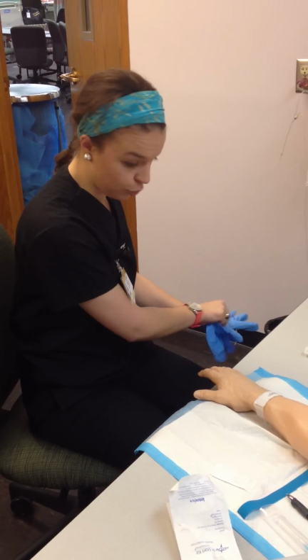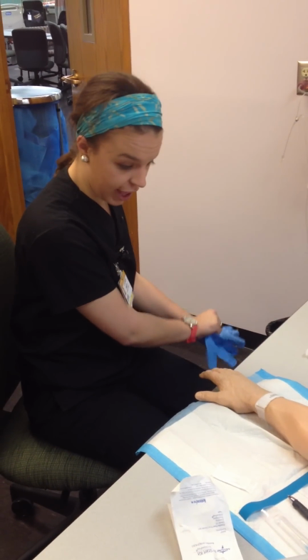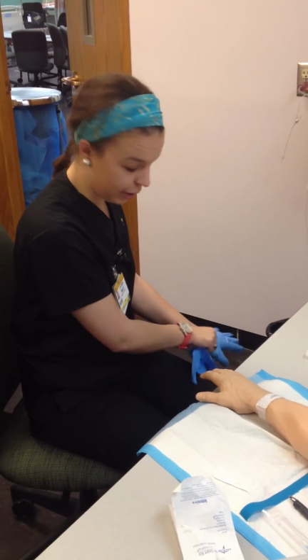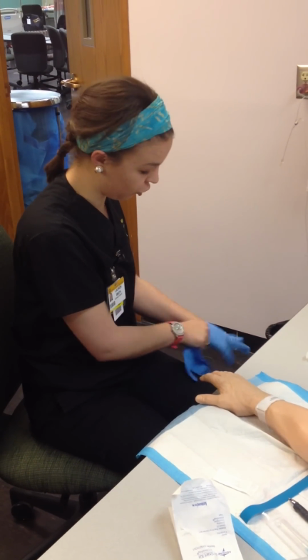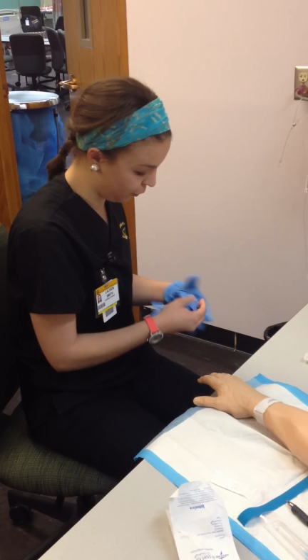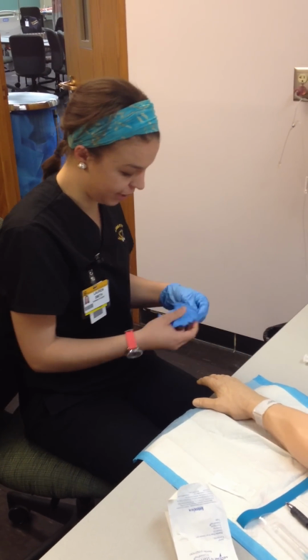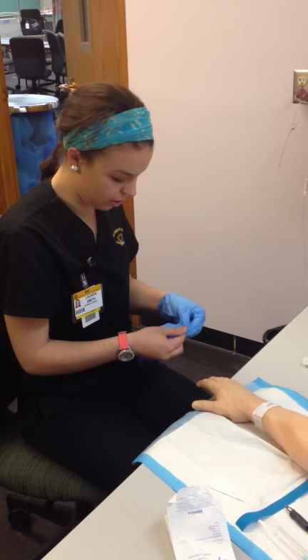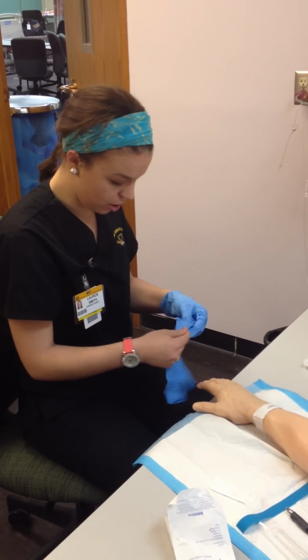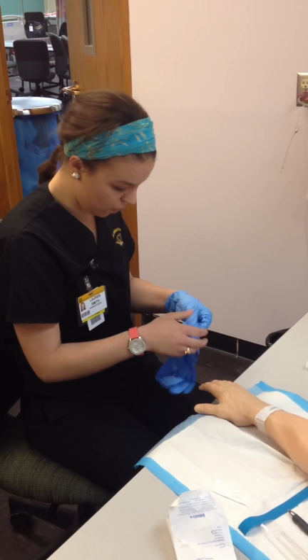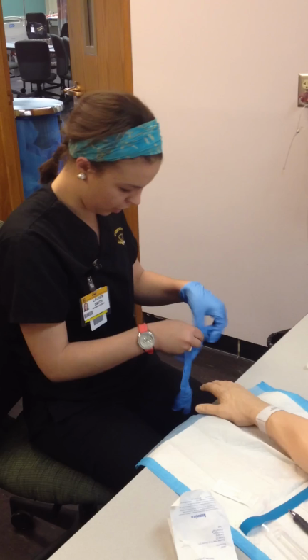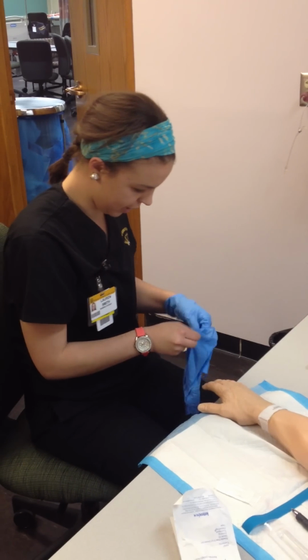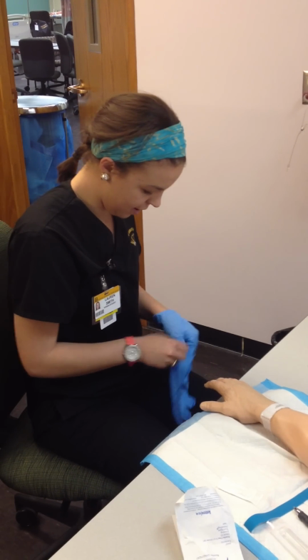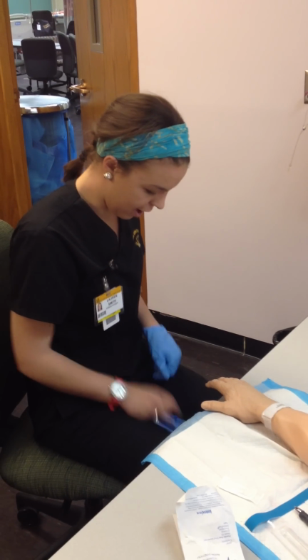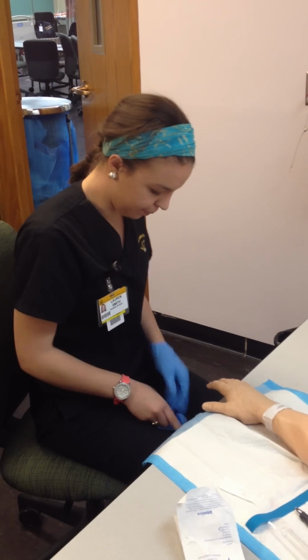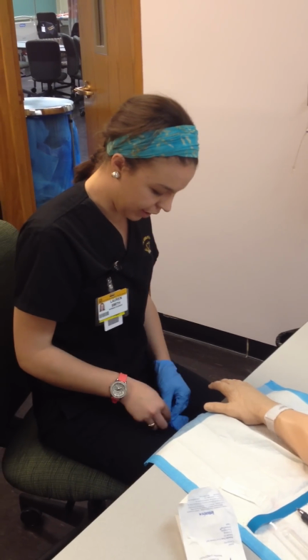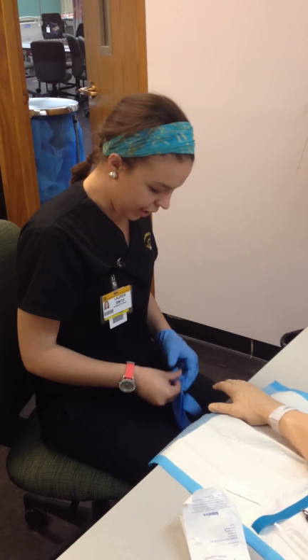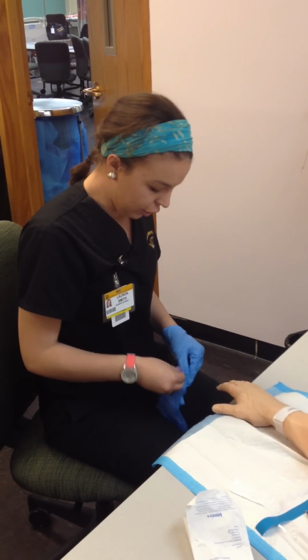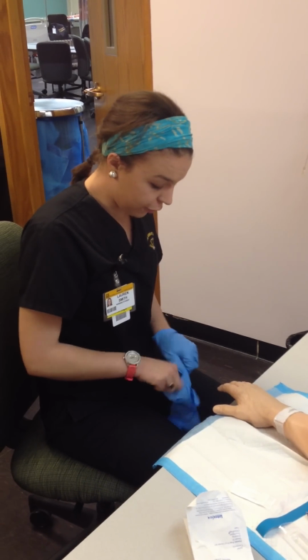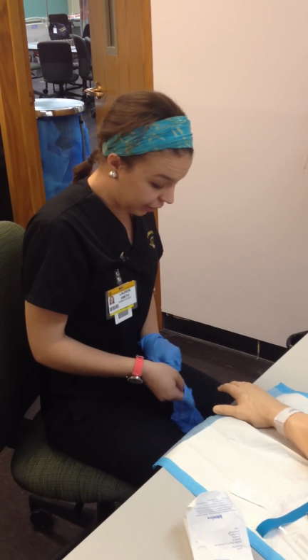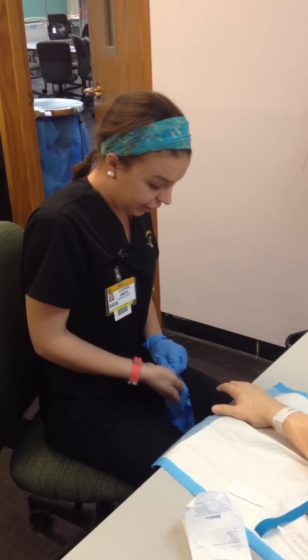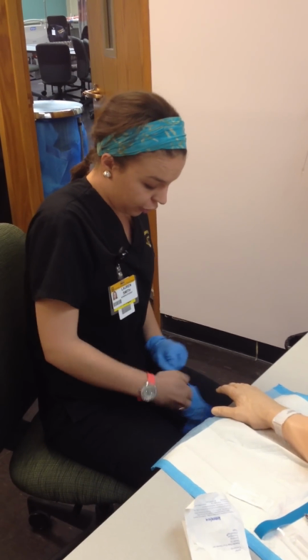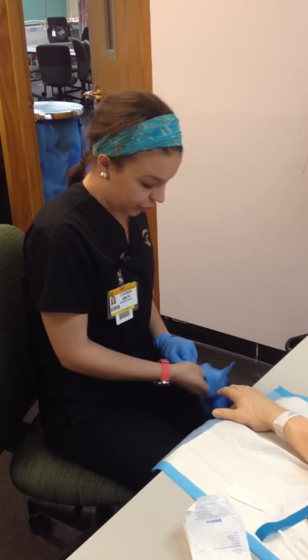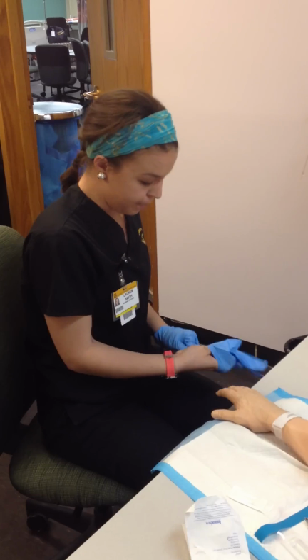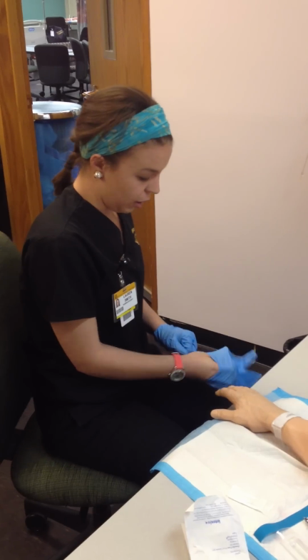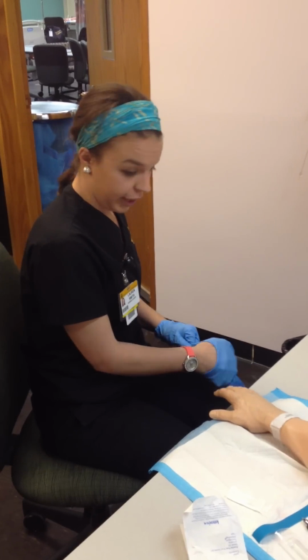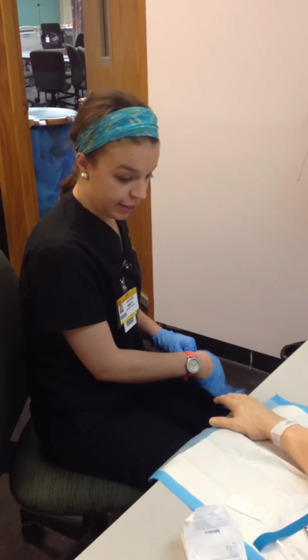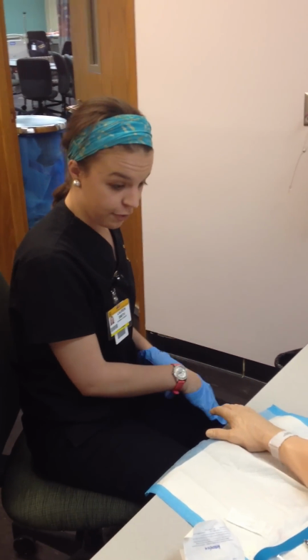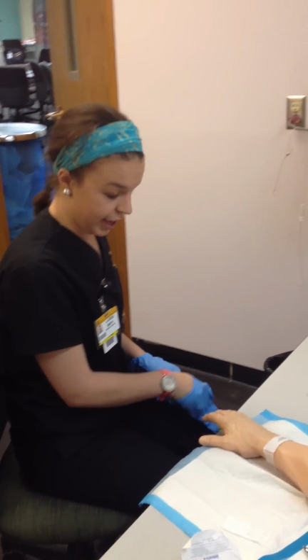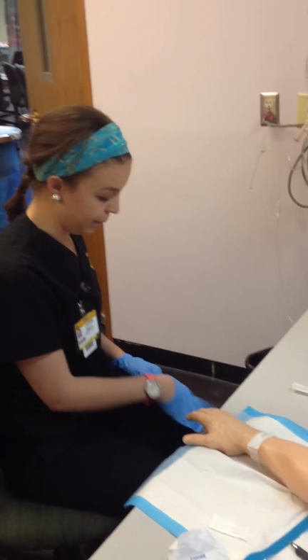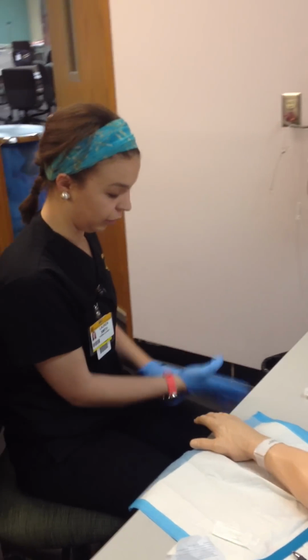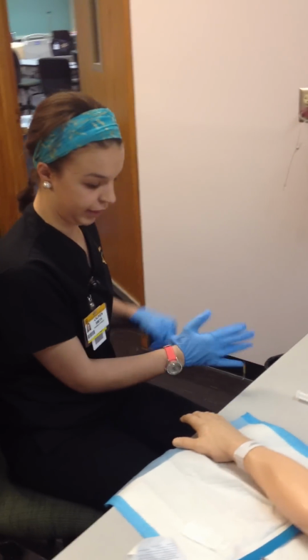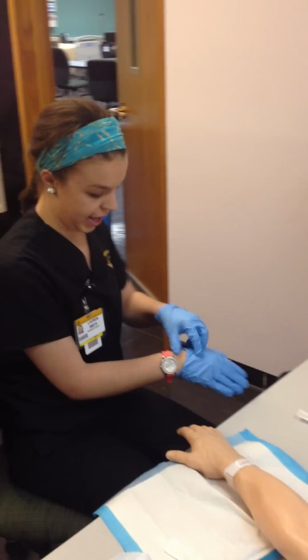Do you have any questions before we begin? No? Alright. You're going to feel a slight stick during this procedure, but we'll get the IV in place as quickly as we can.